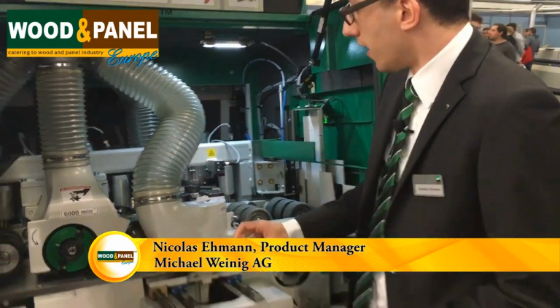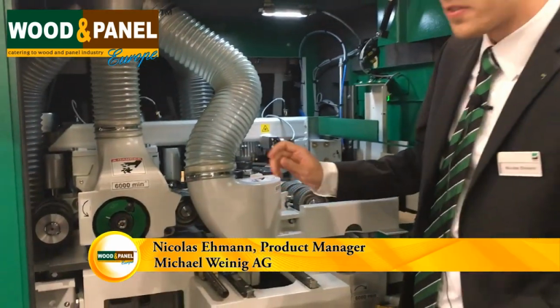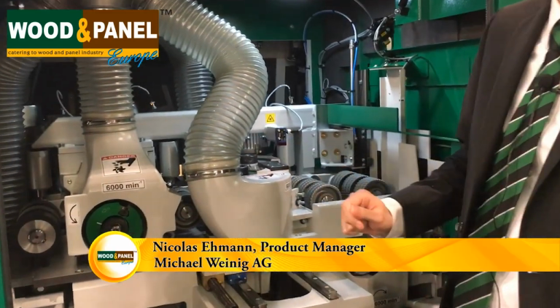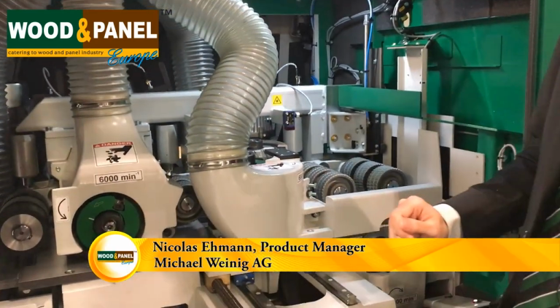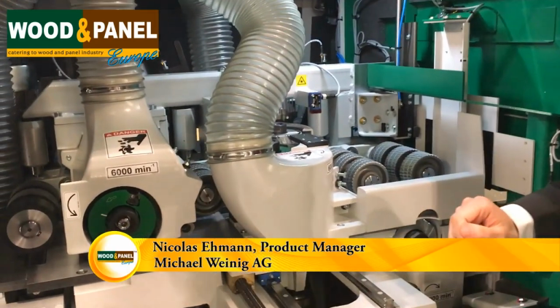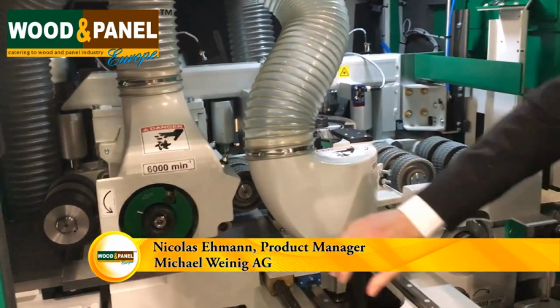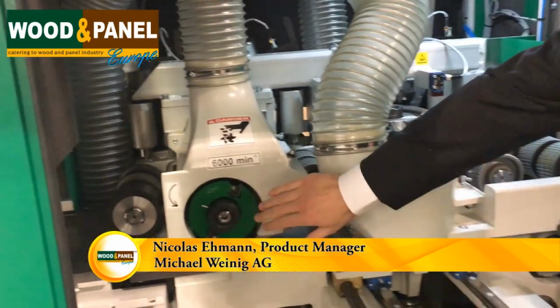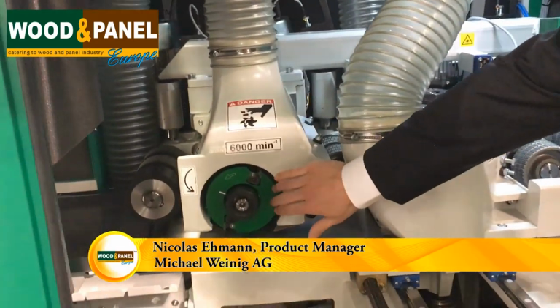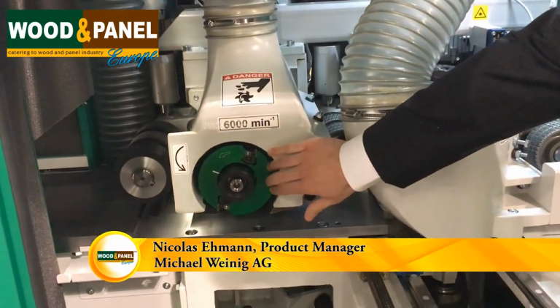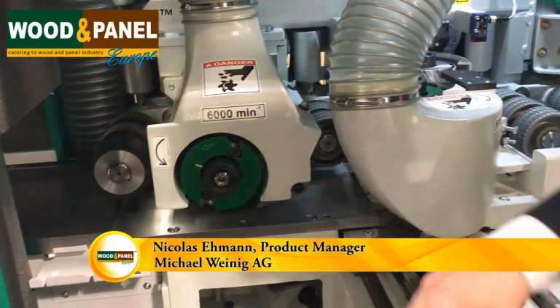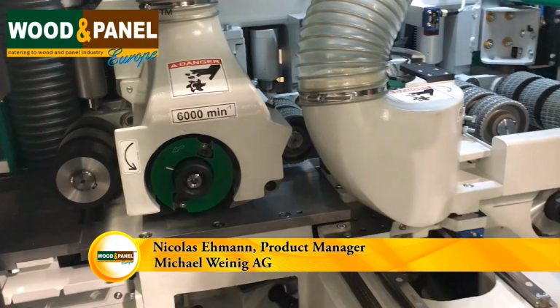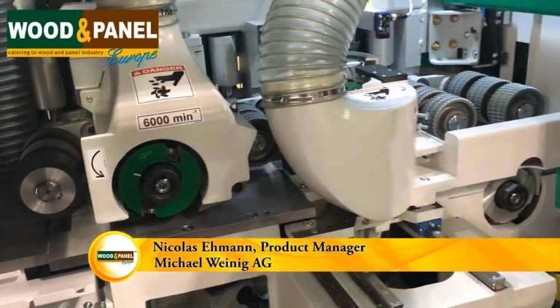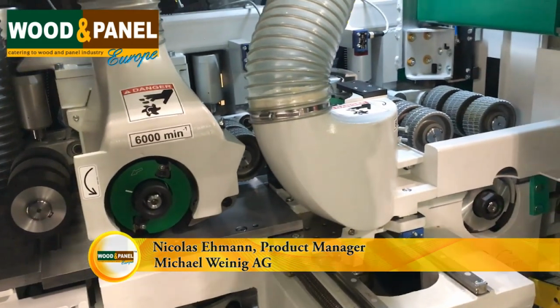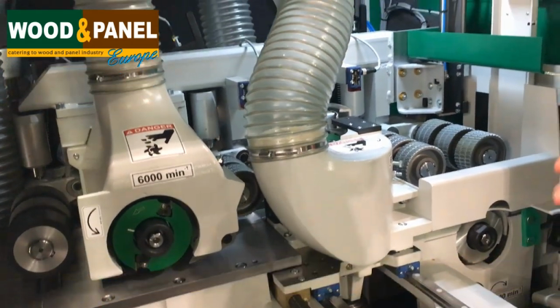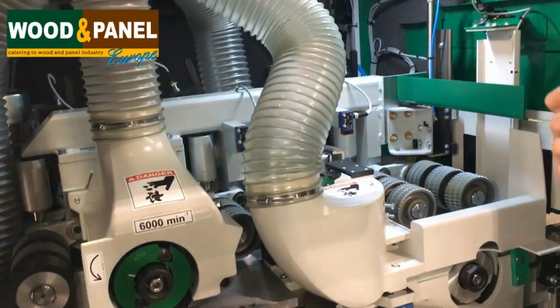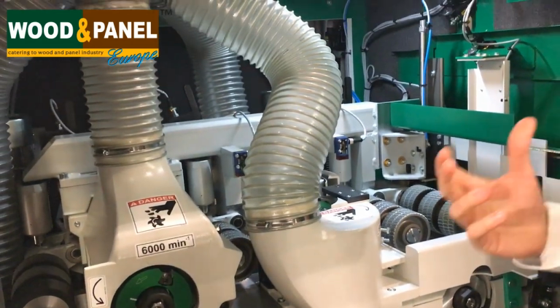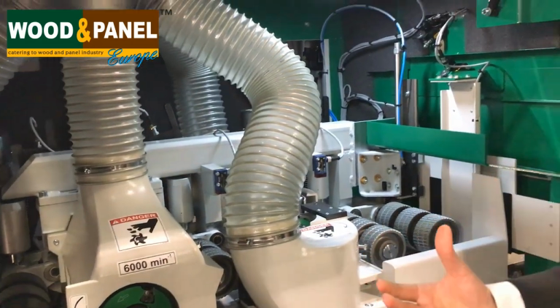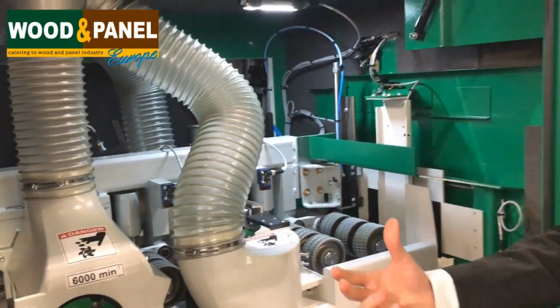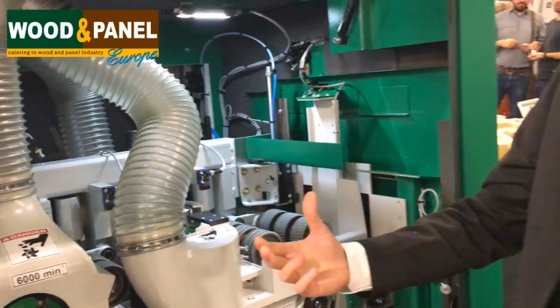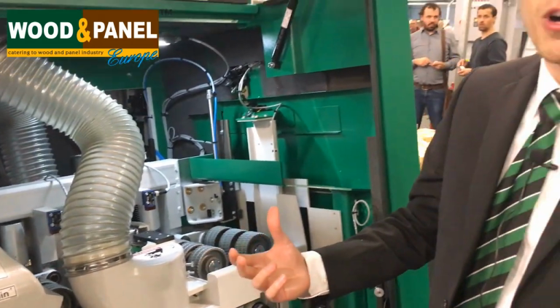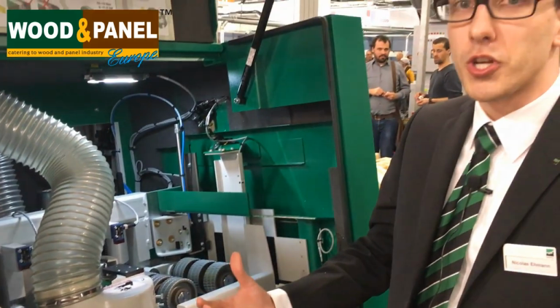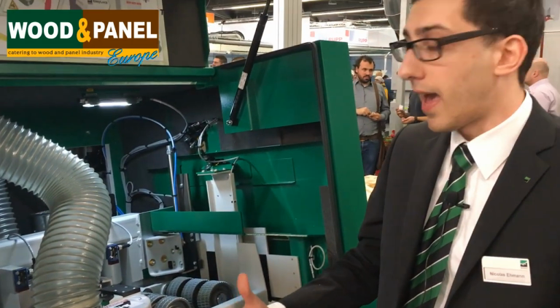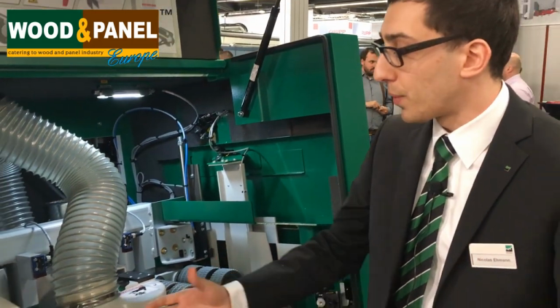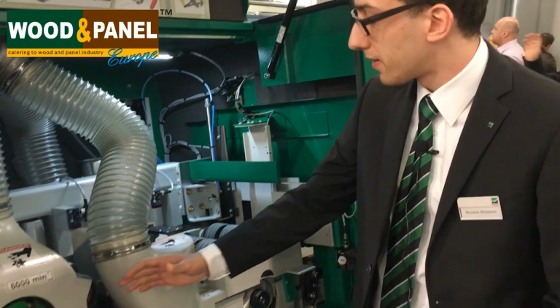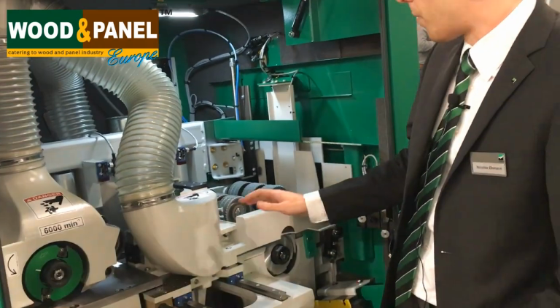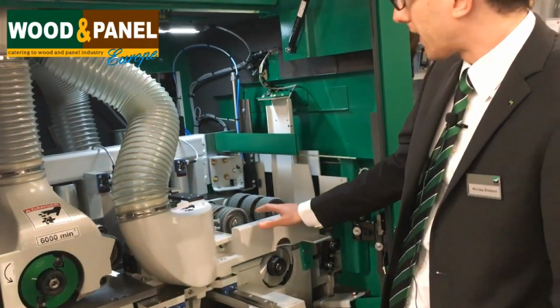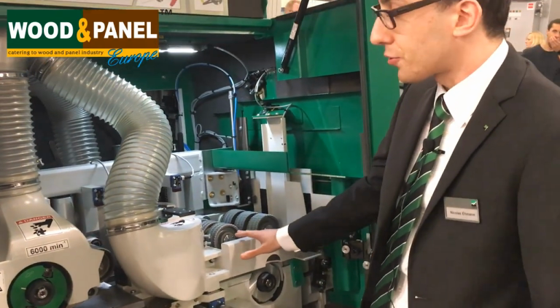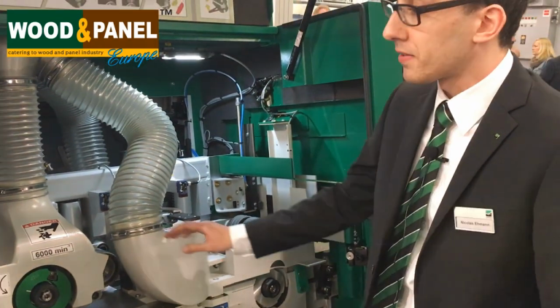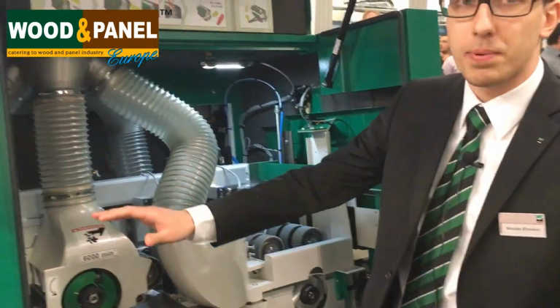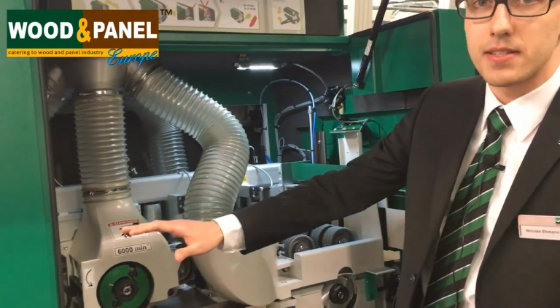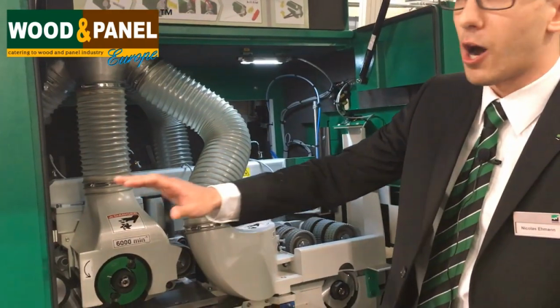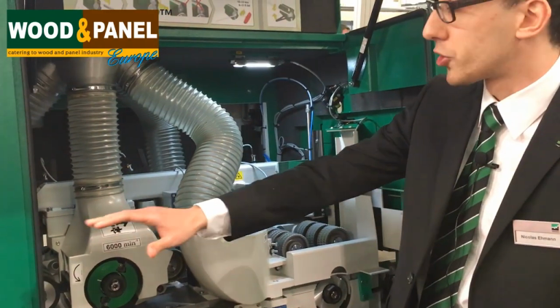What's new on the Q Plus is we have a new tooling system. The new tooling reduces the noise of the machine and we get perfectly straightened workpieces out of the machine.